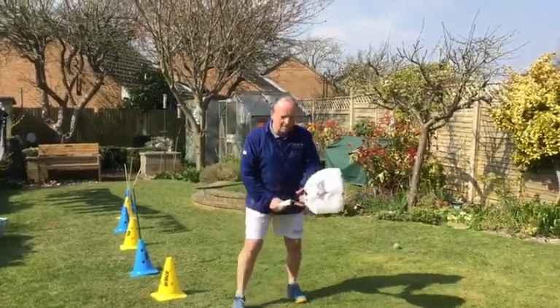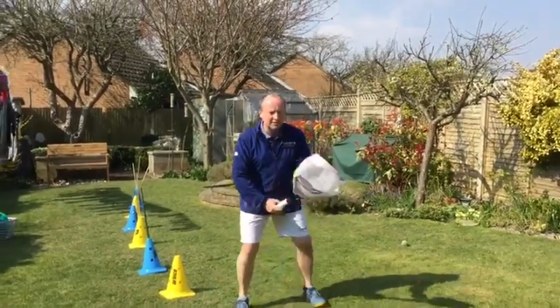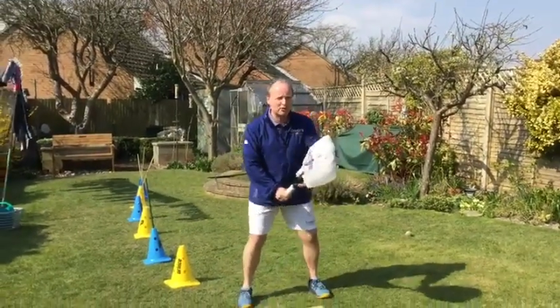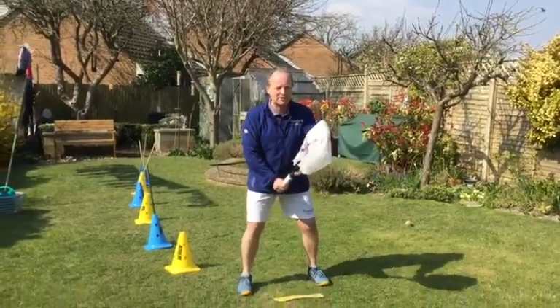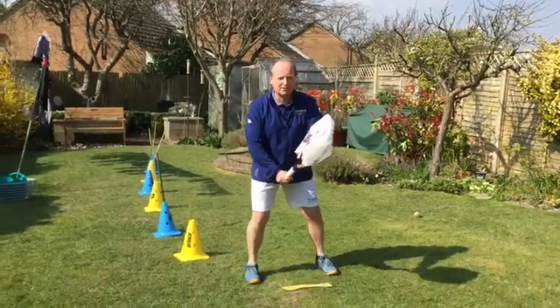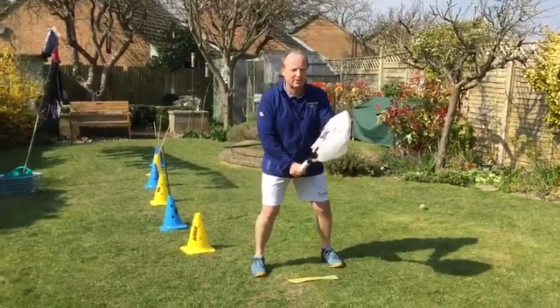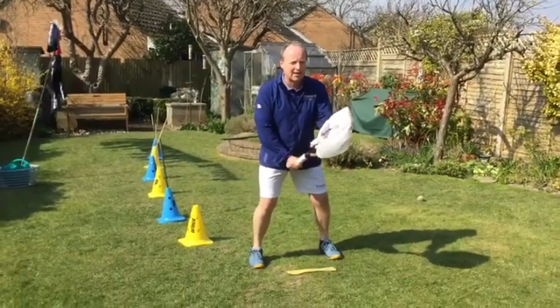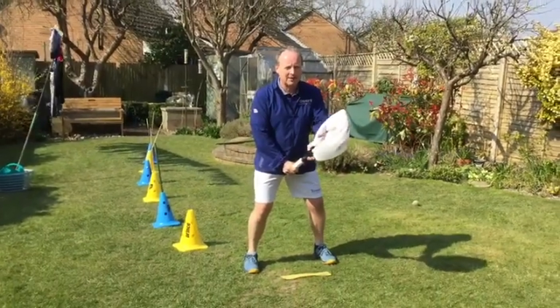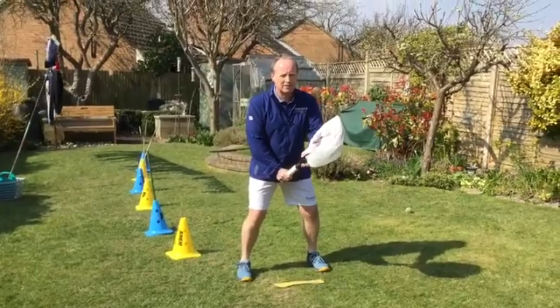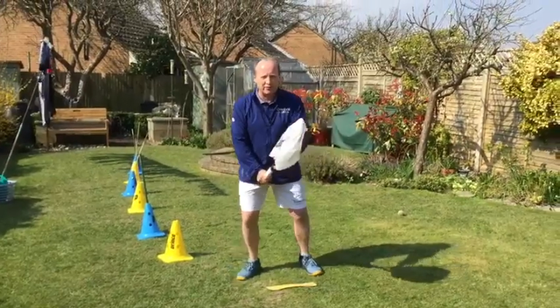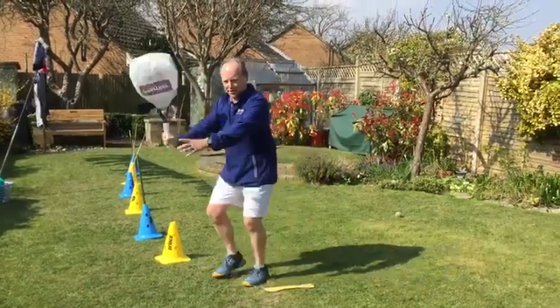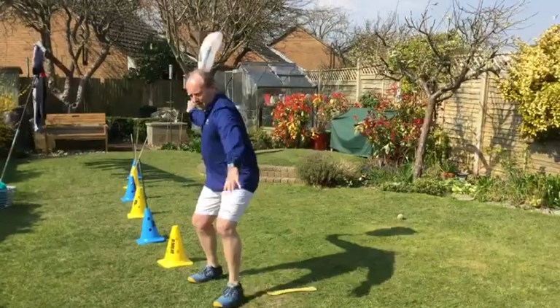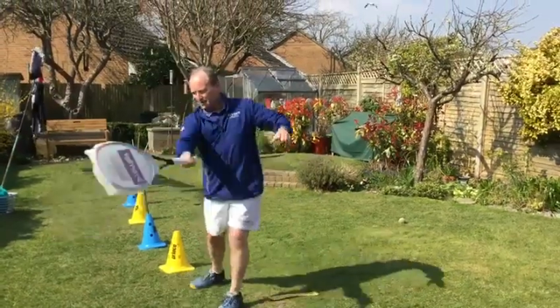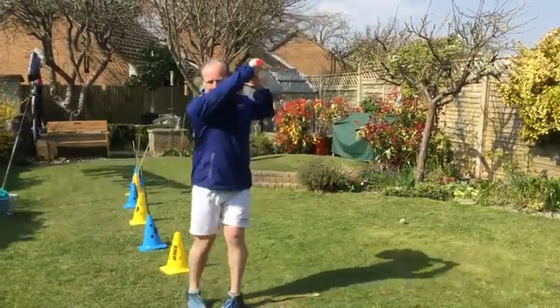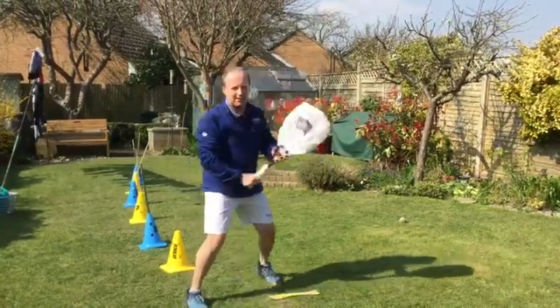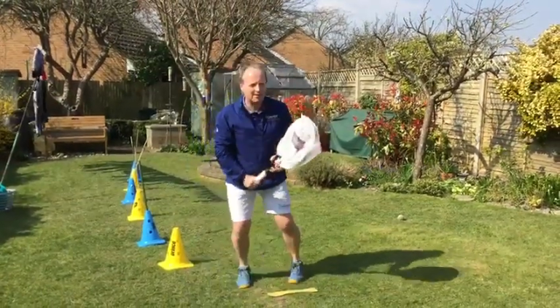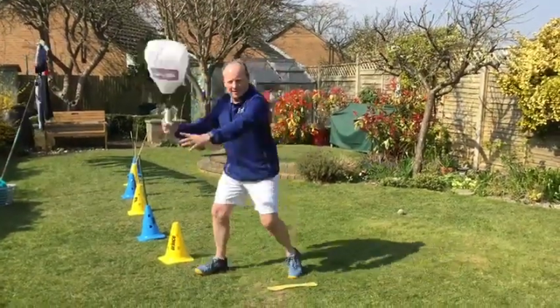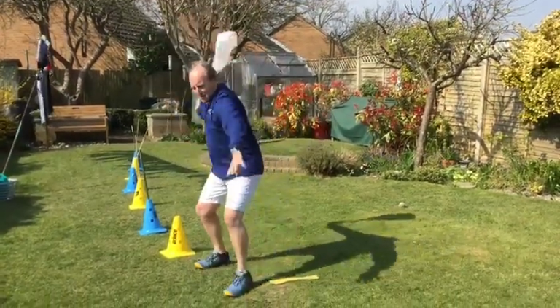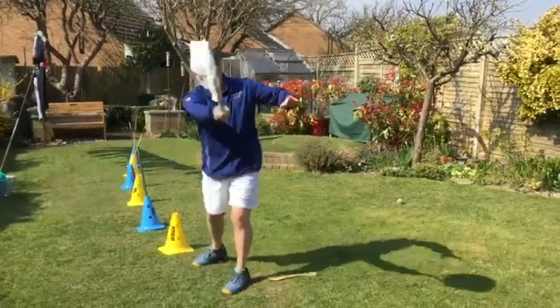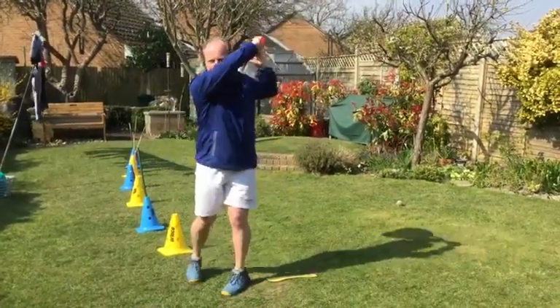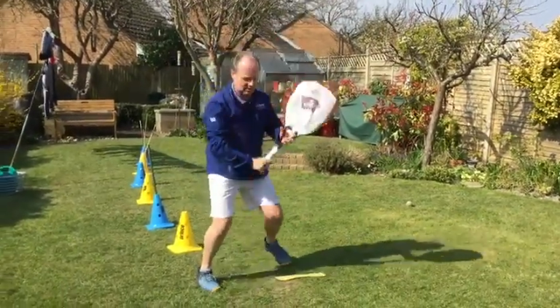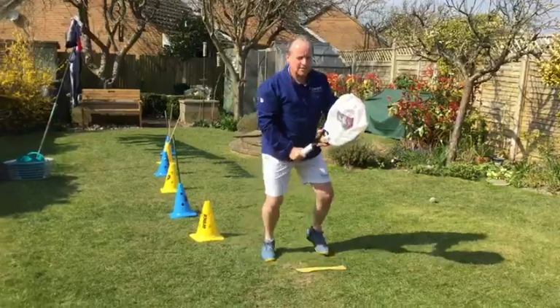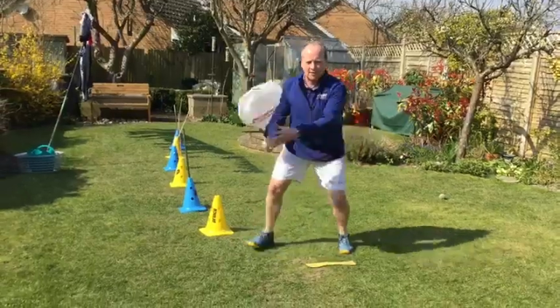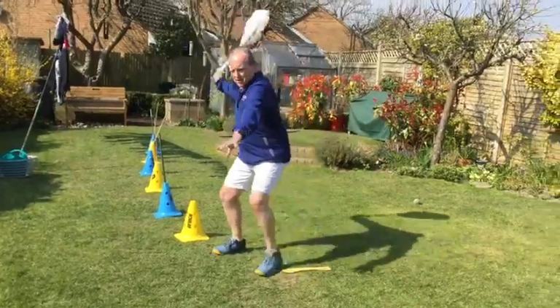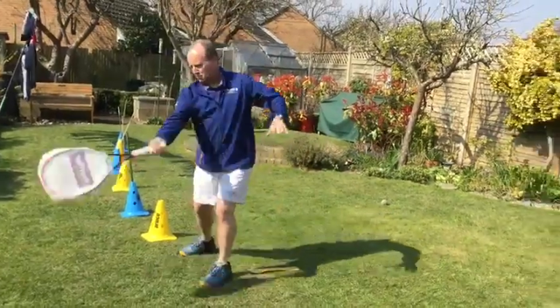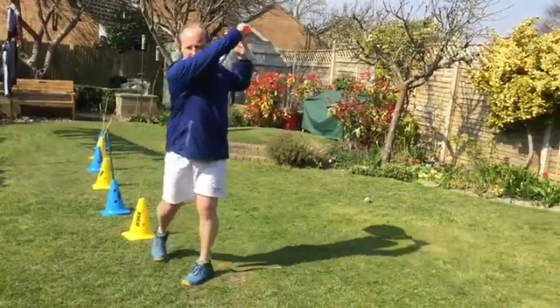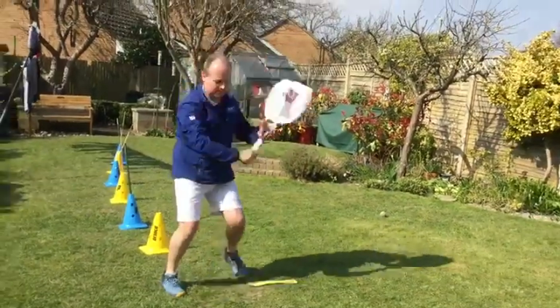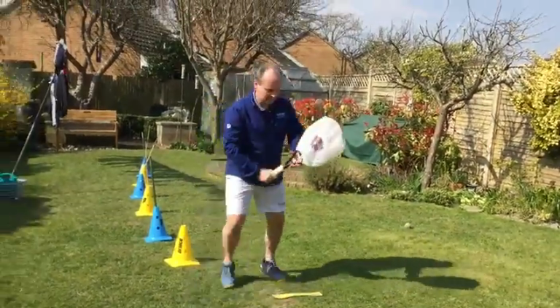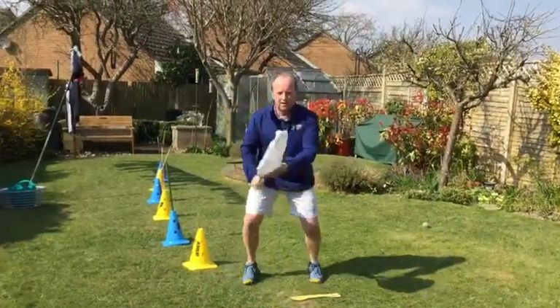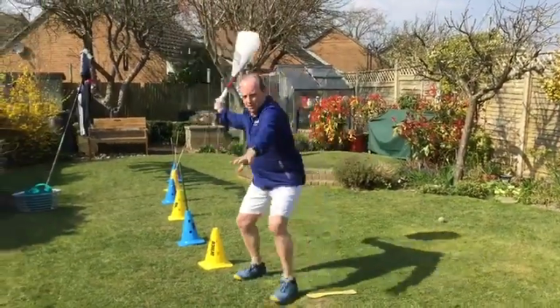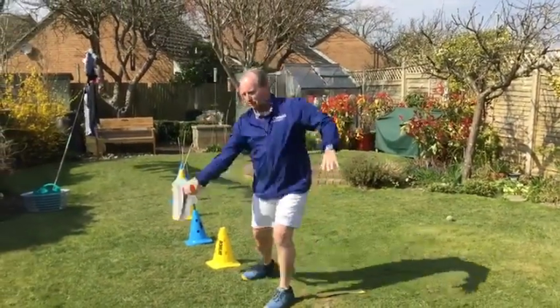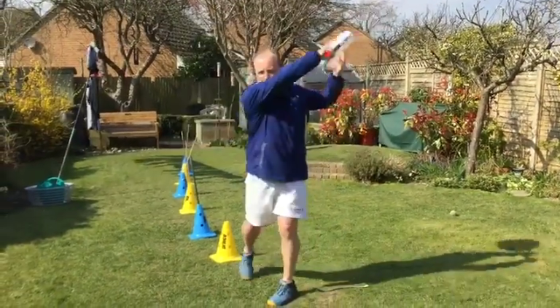I'm going to make sure I'm starting in my ready position. I'm then going to do ten forehands. One, two, three, four.